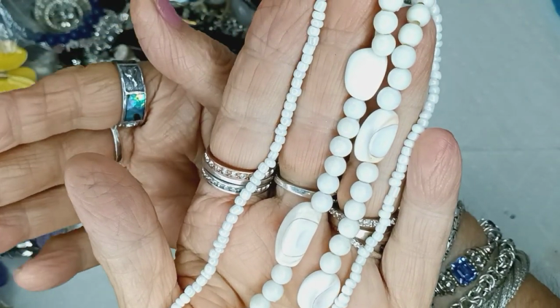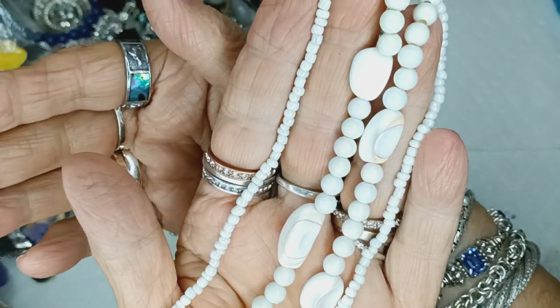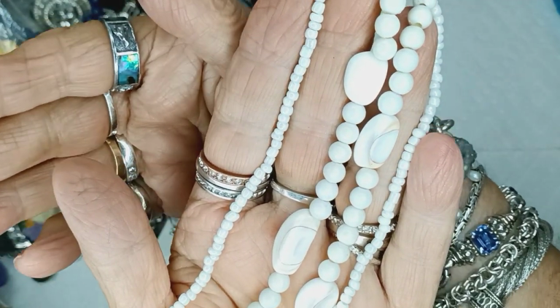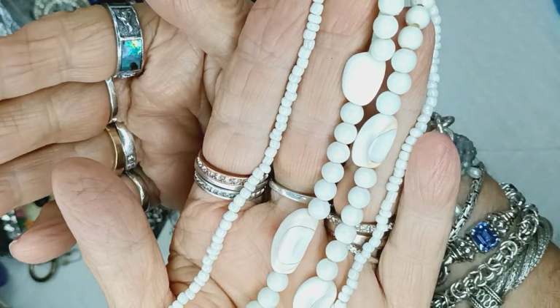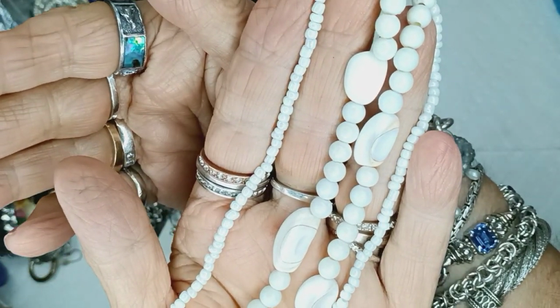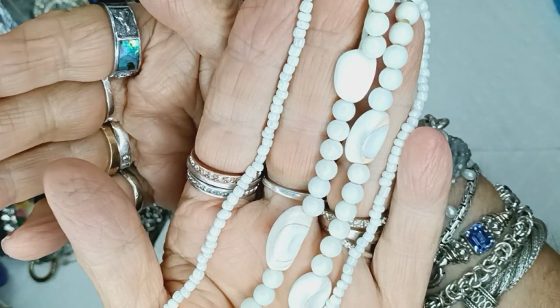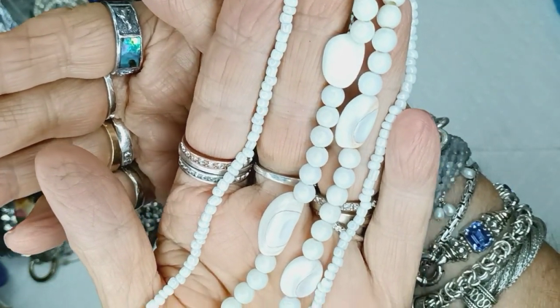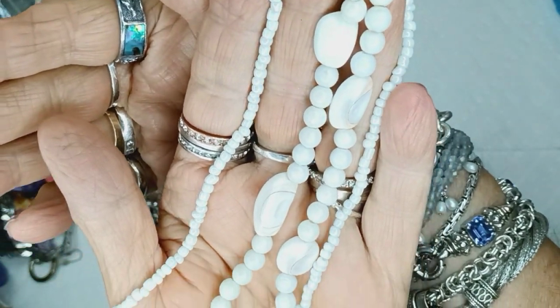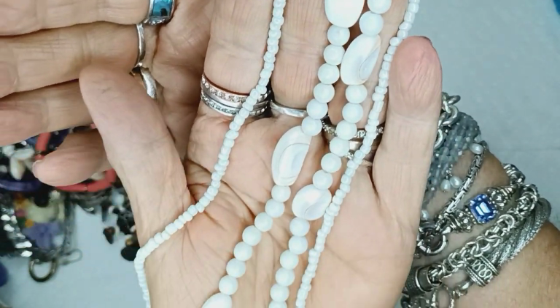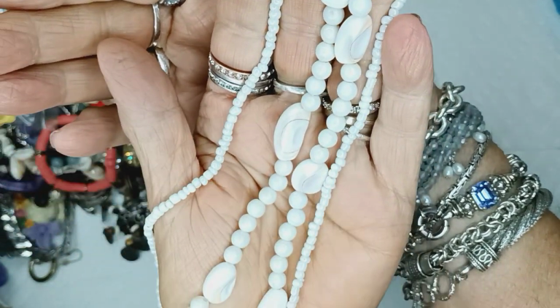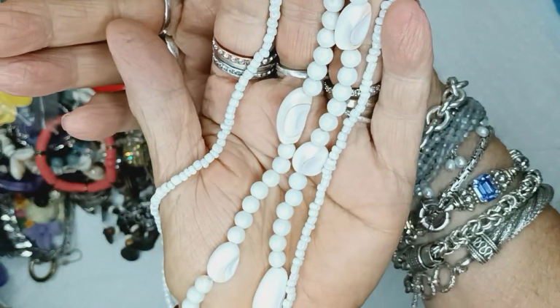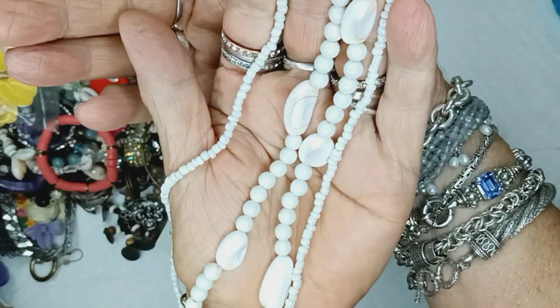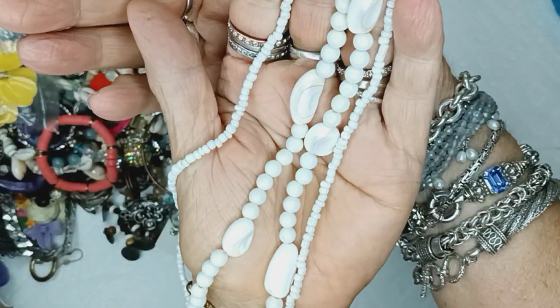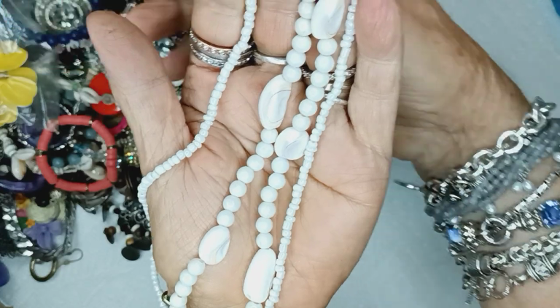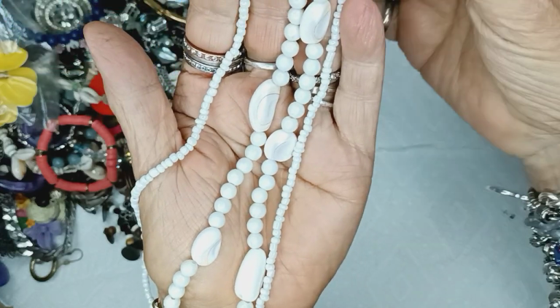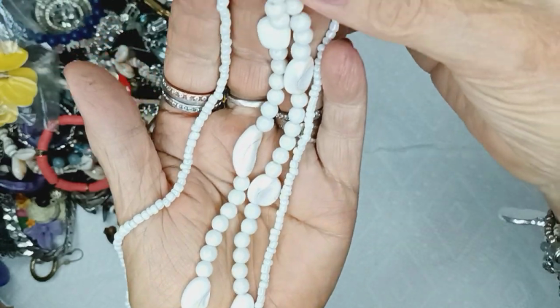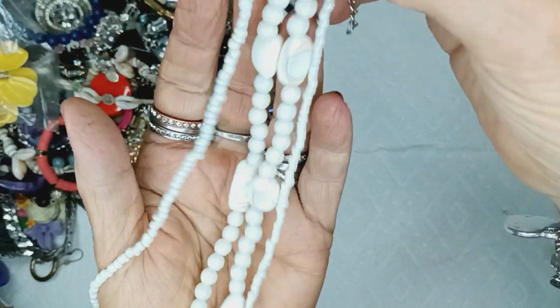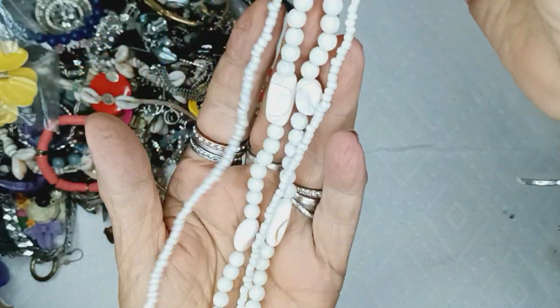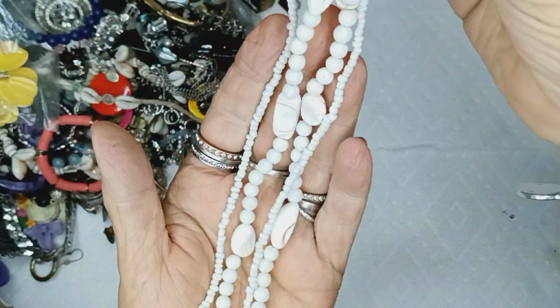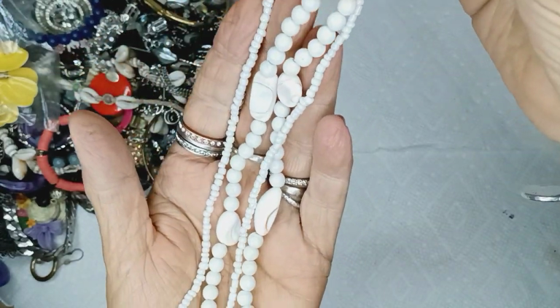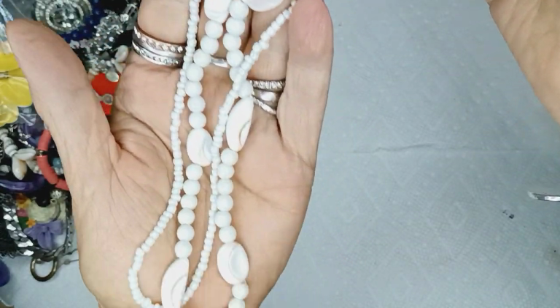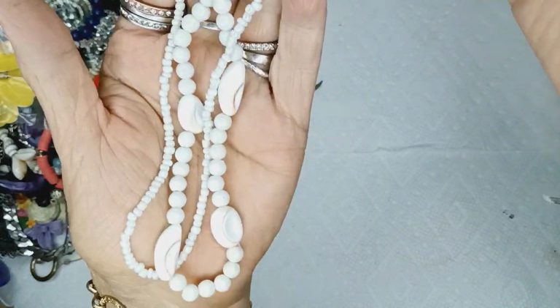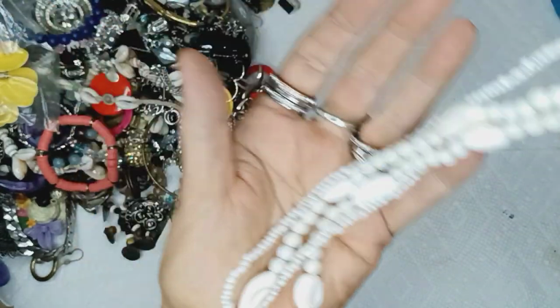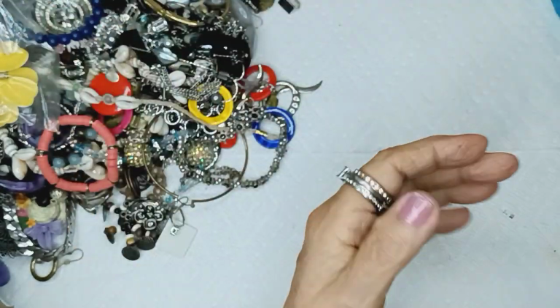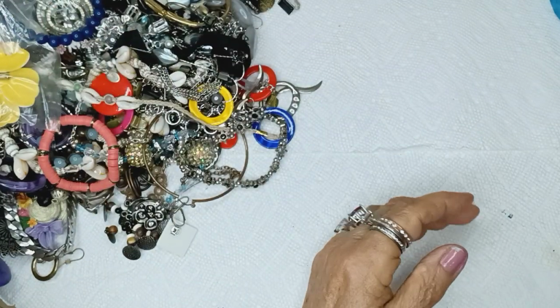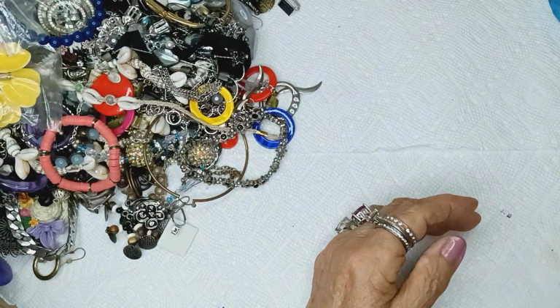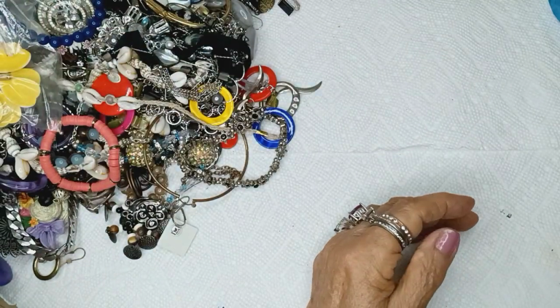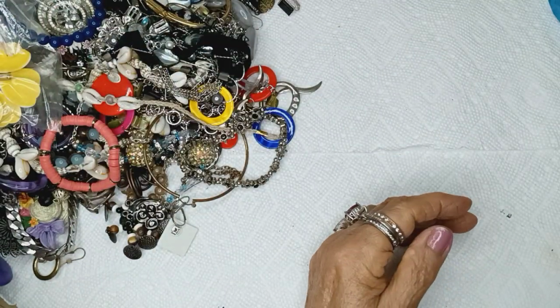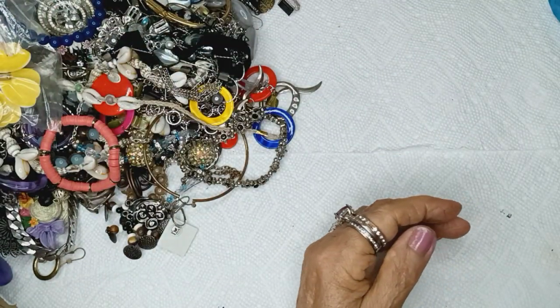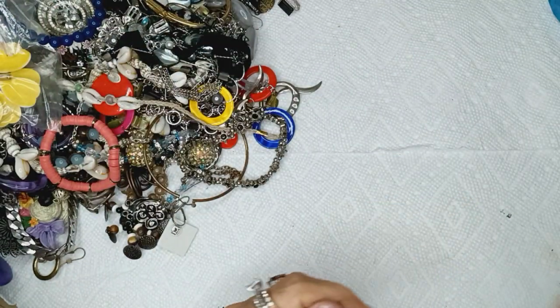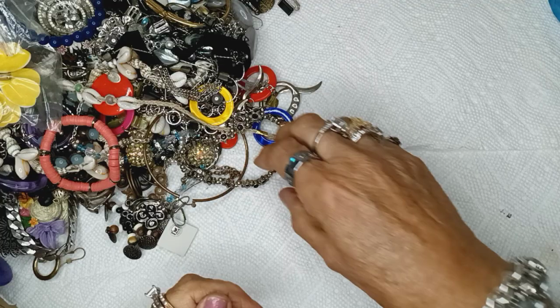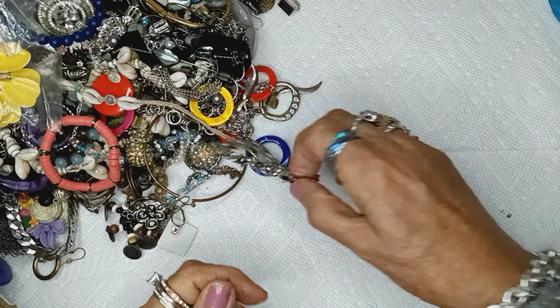I'm covering up all that background — can you see it now? Yes. This is very pretty. Two dollars. Yeah, they're trying to be cowrie shells.